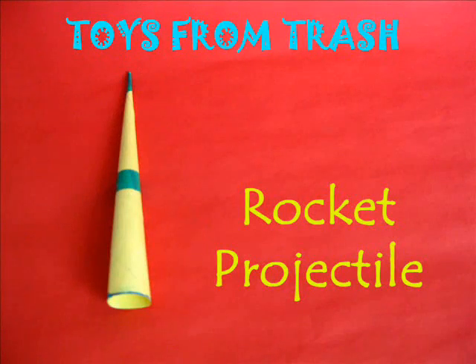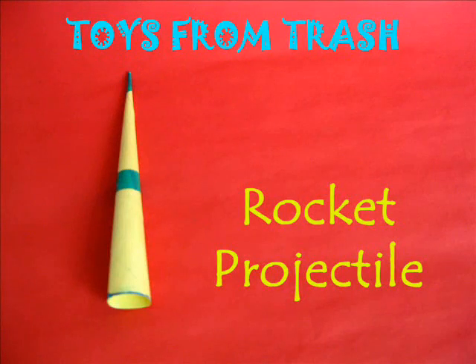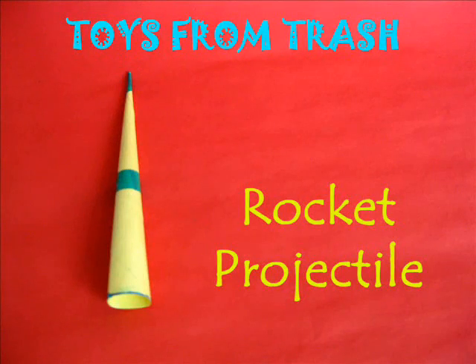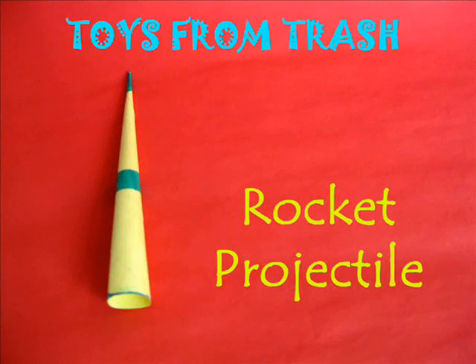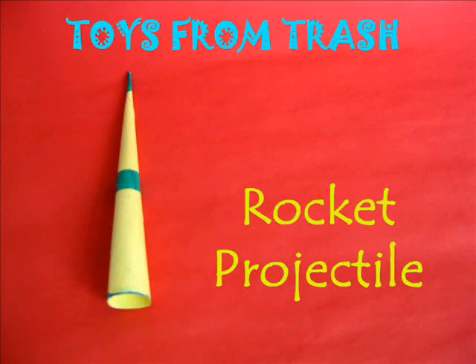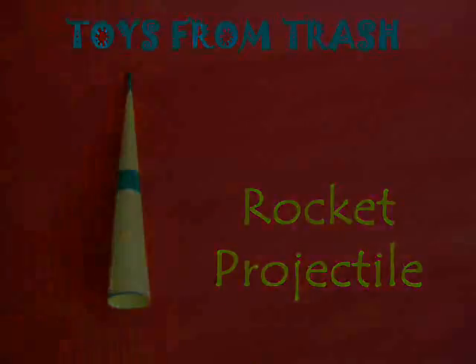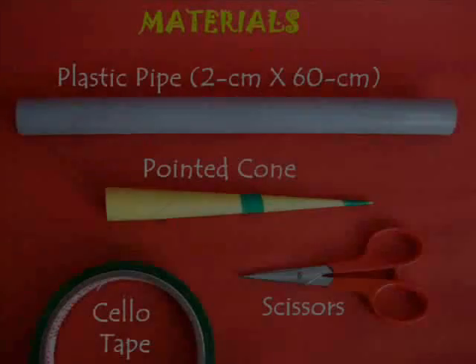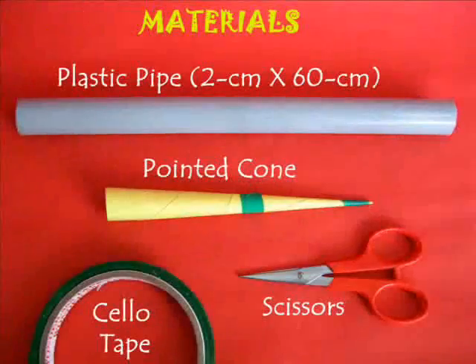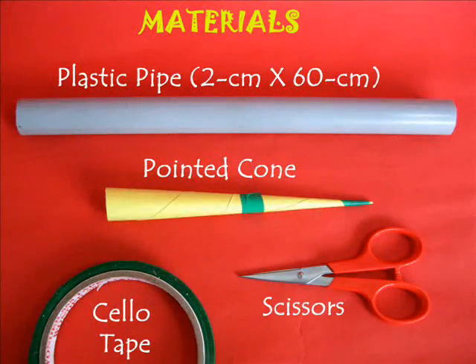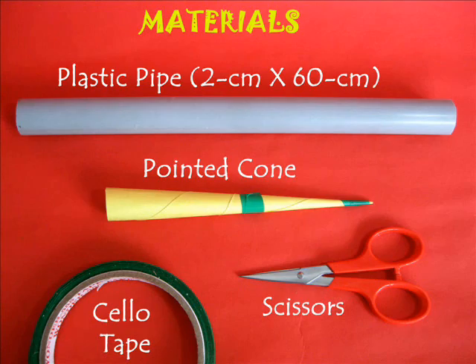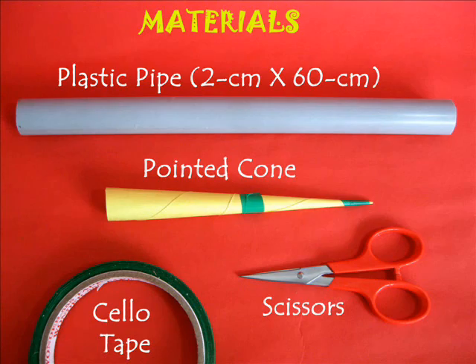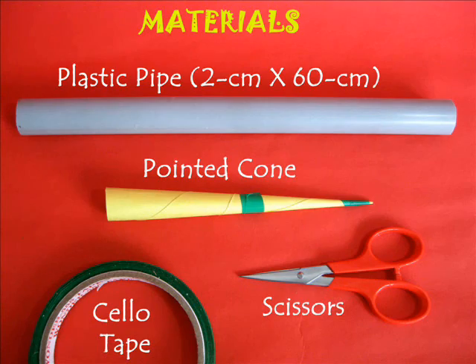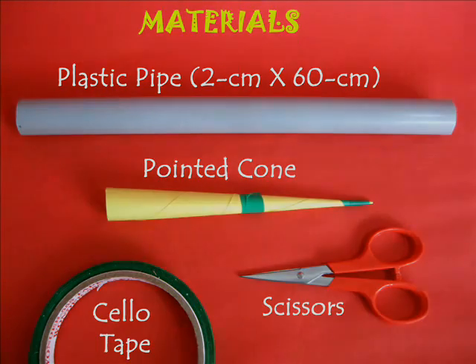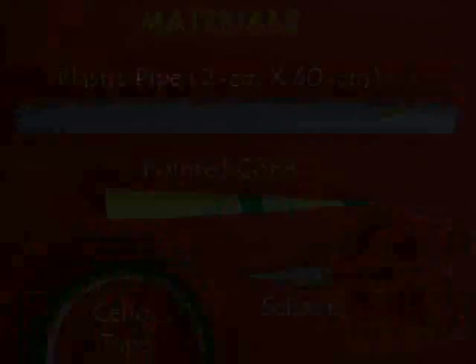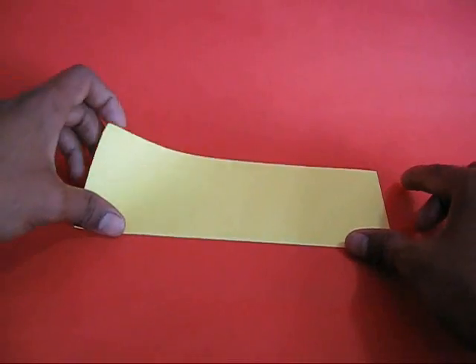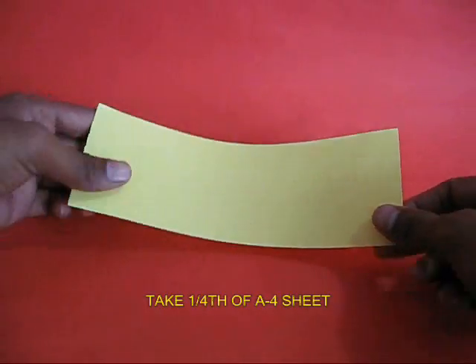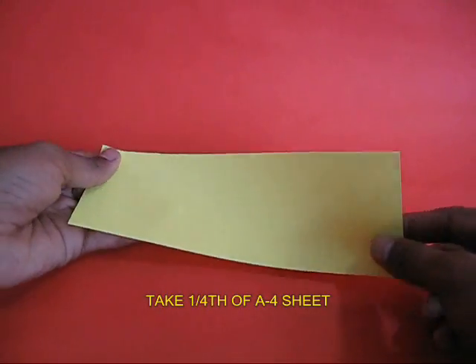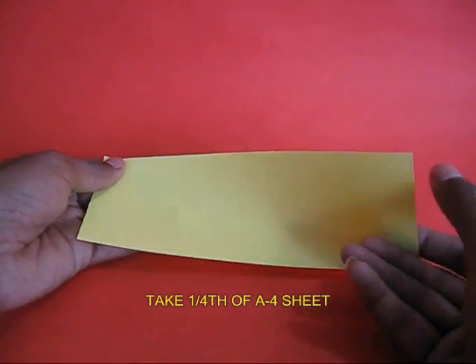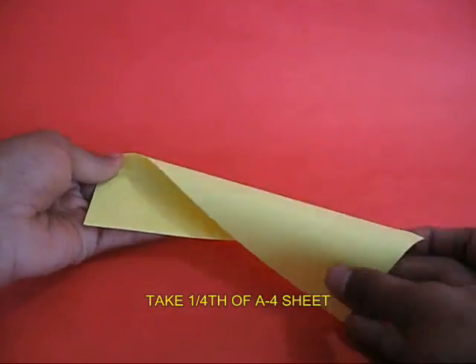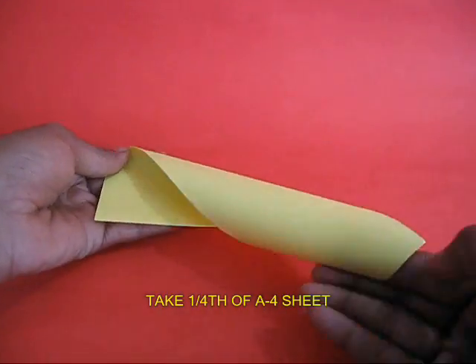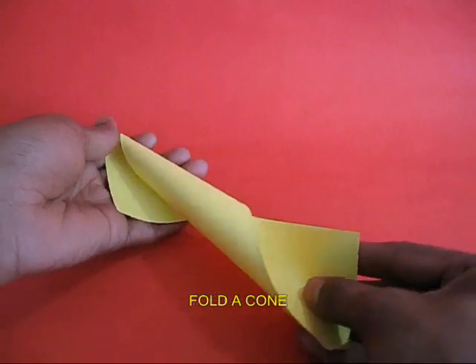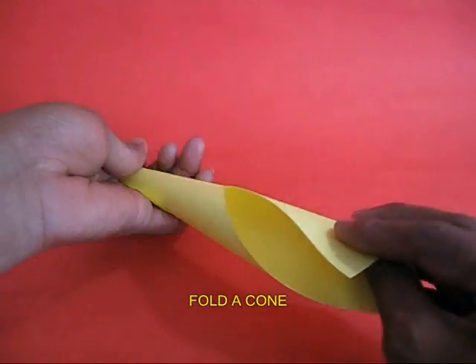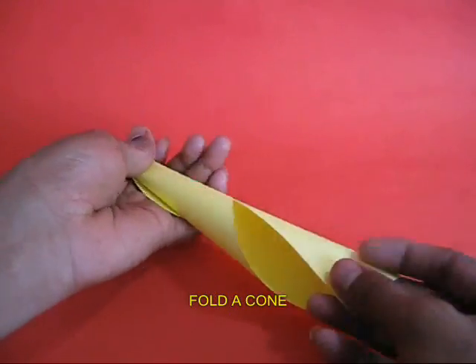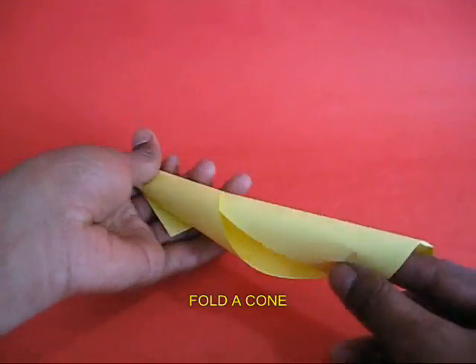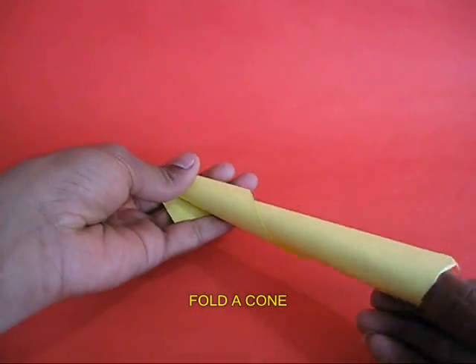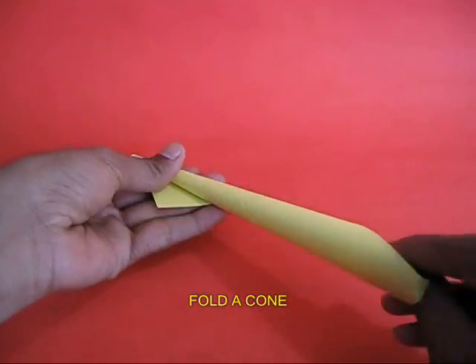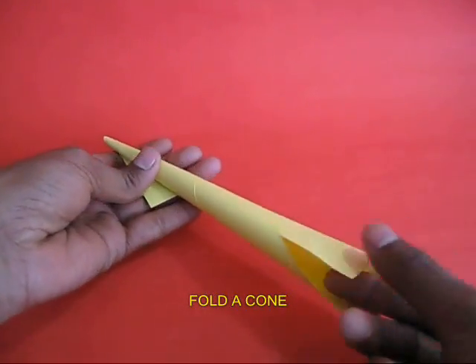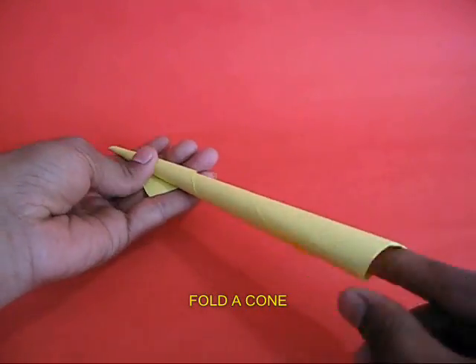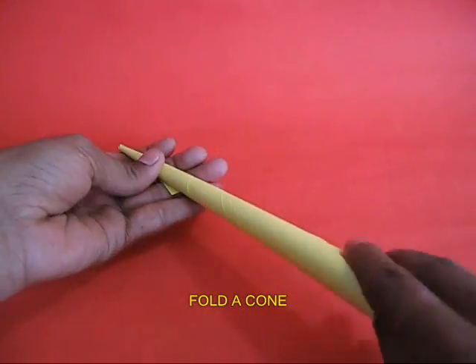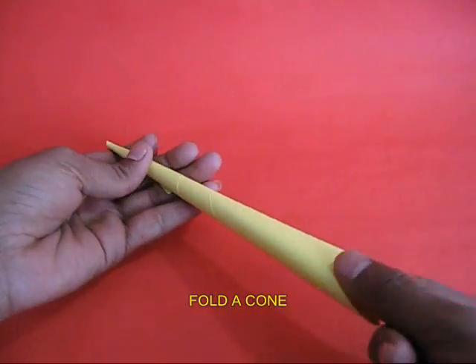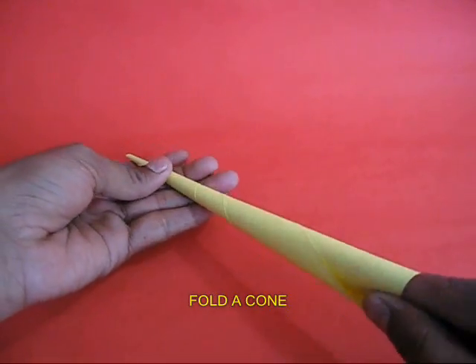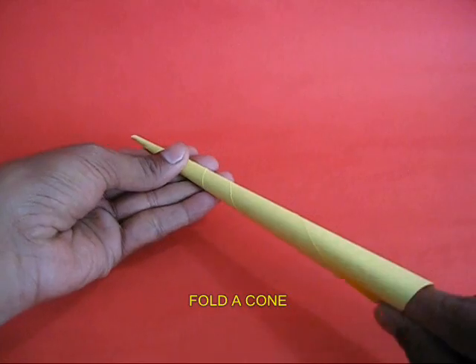You can make a rocket projectile using a PVC pipe and a cone folded from a piece of paper. Take one fourth of an A4 size paper and keep rolling it into a cone.